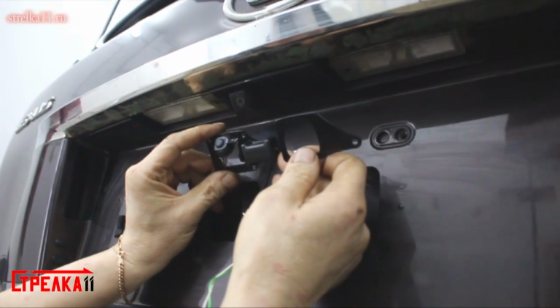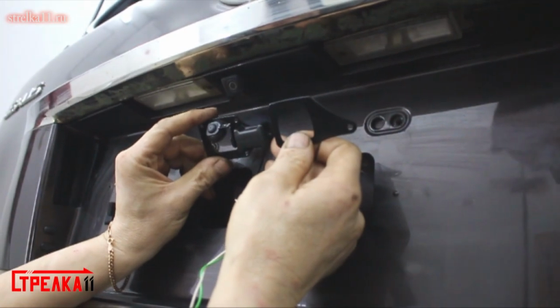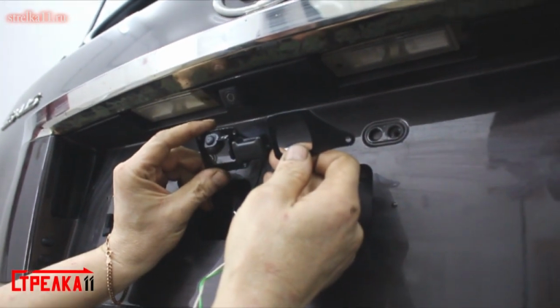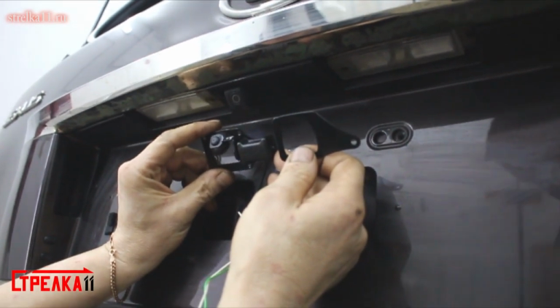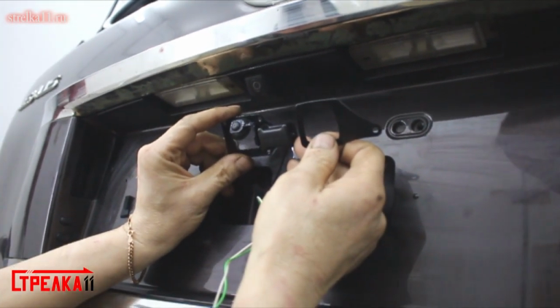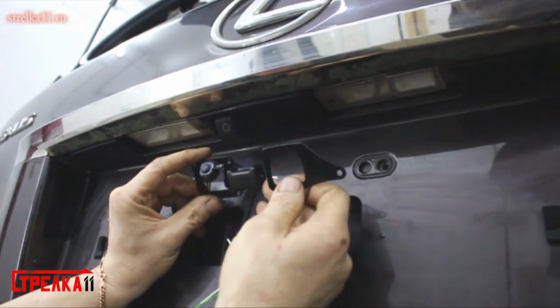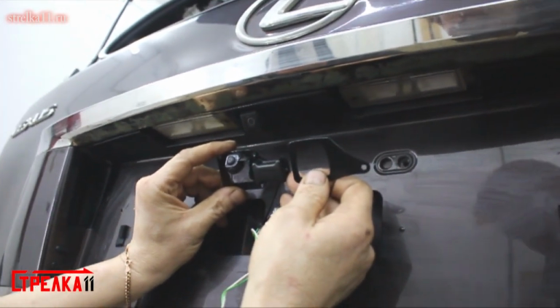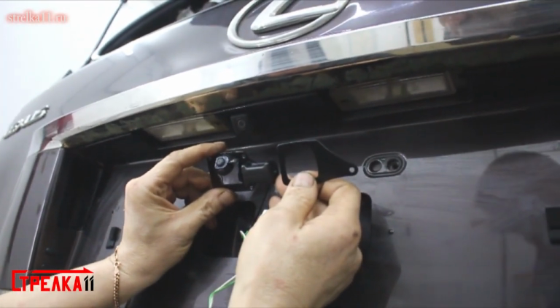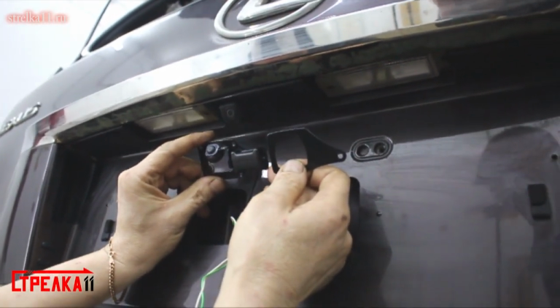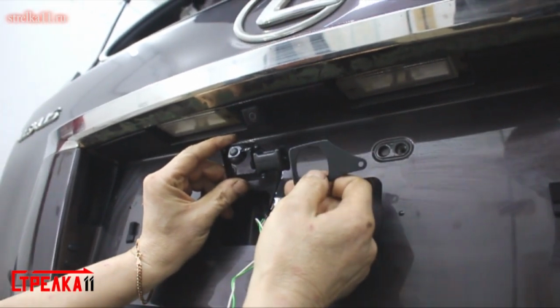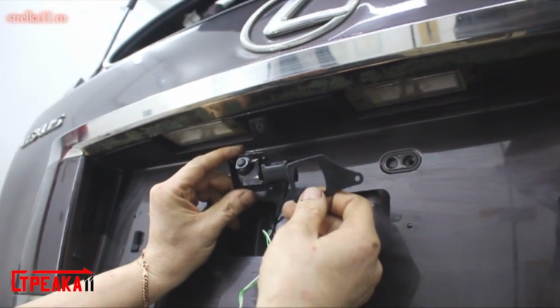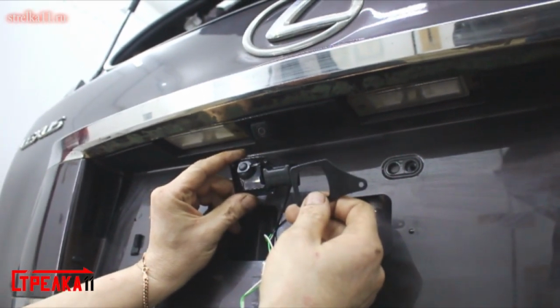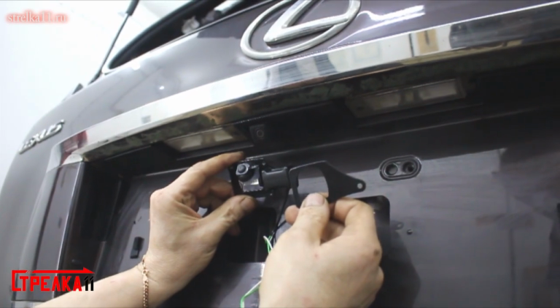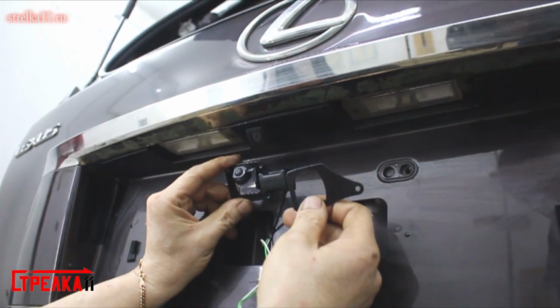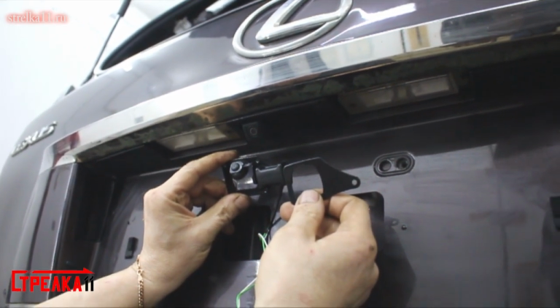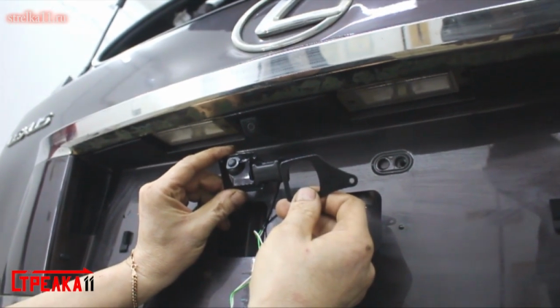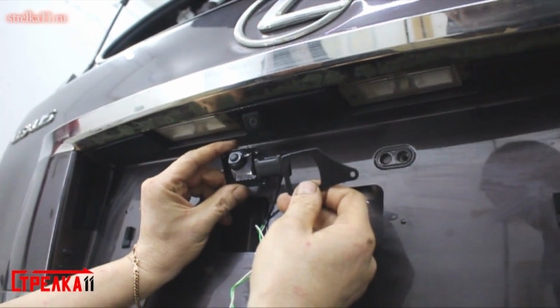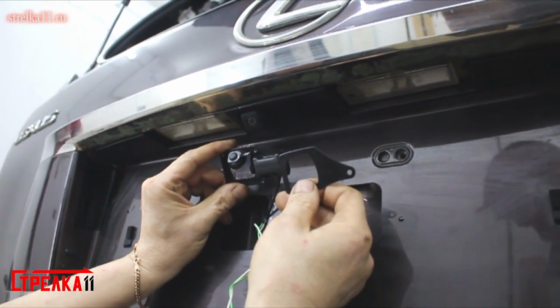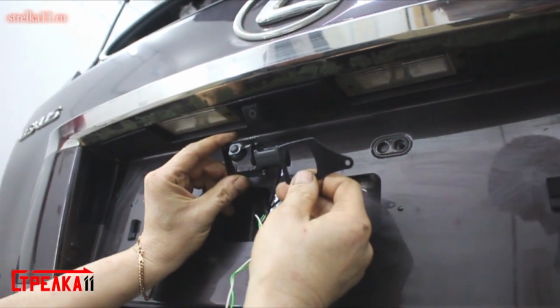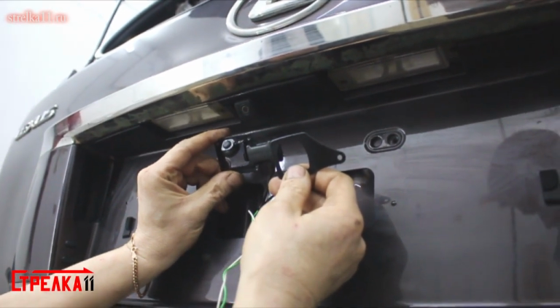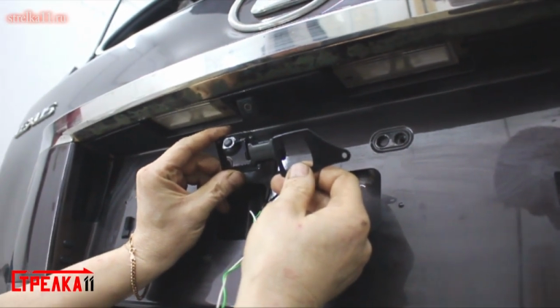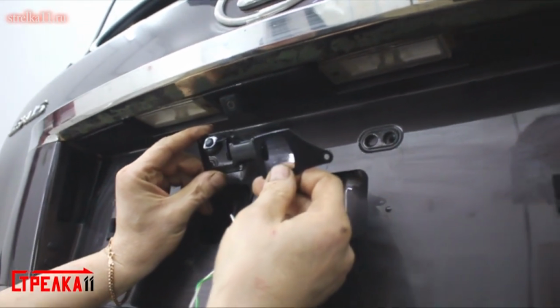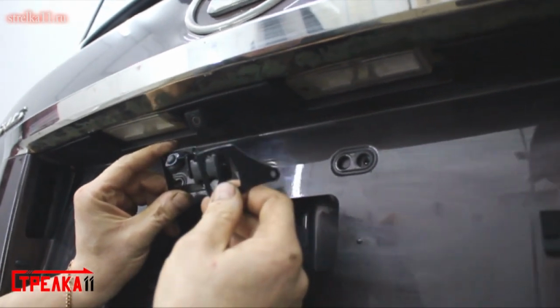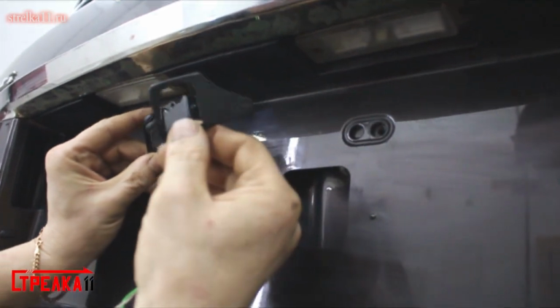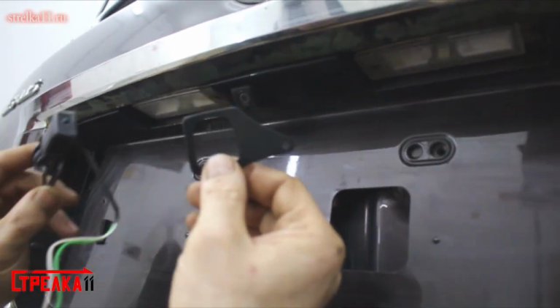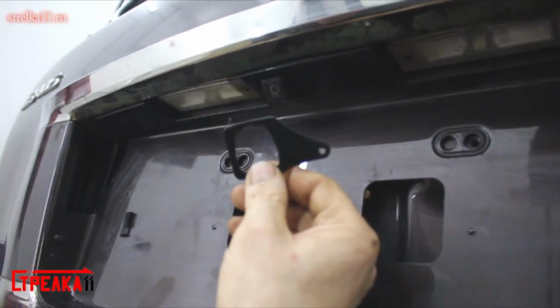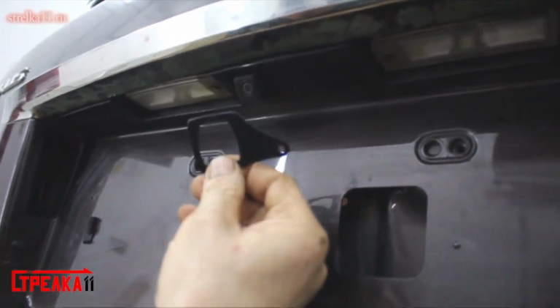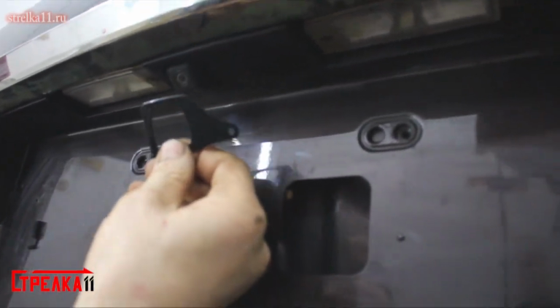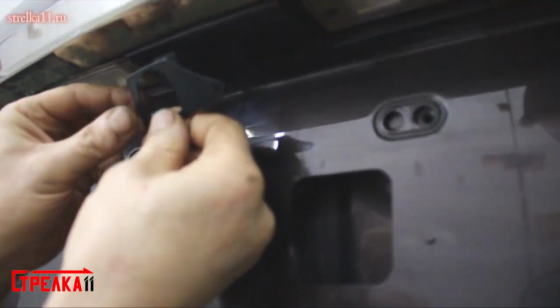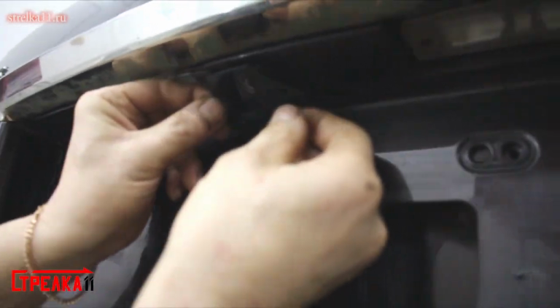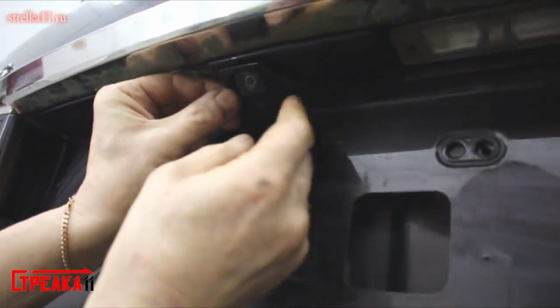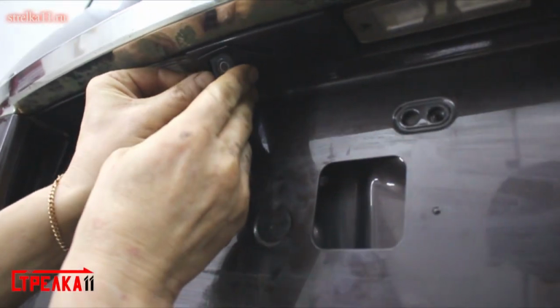This is a protection on the rear camera for the Lexus GX460 of the second generation. The front is a label. We put it to the camera.